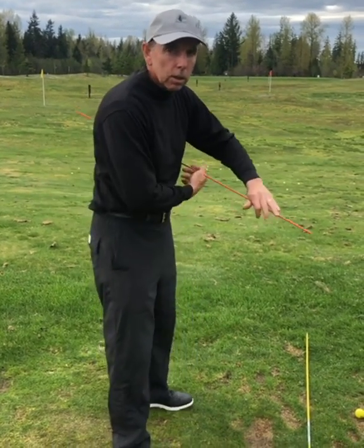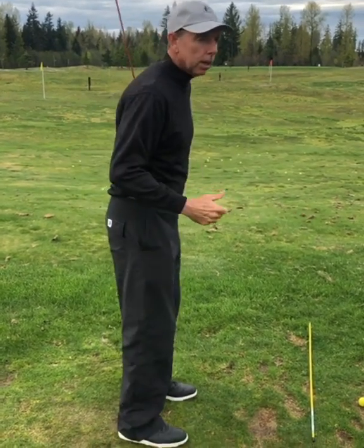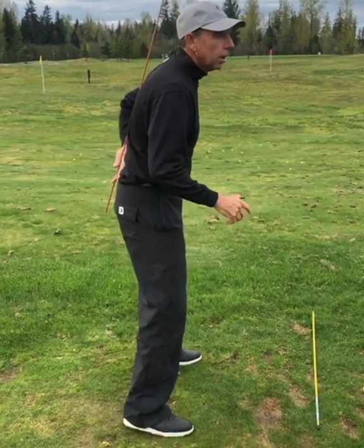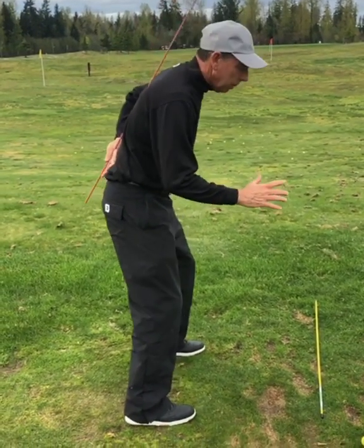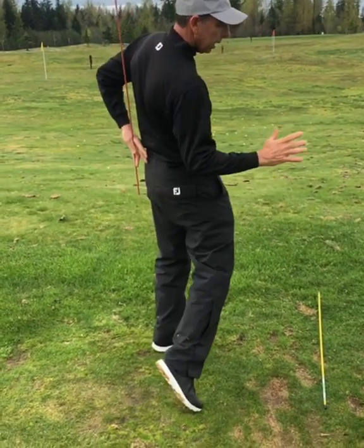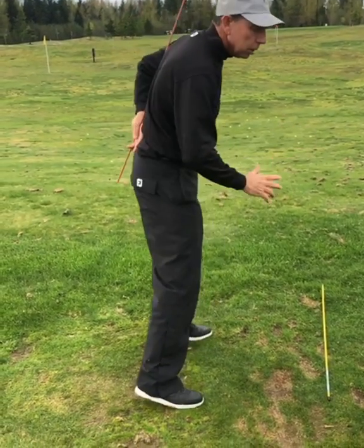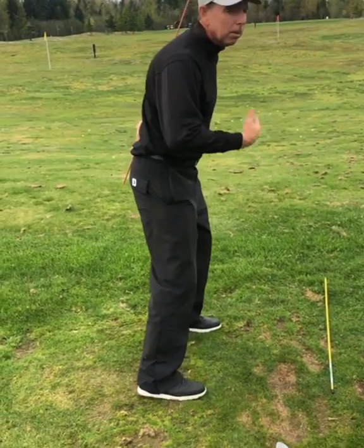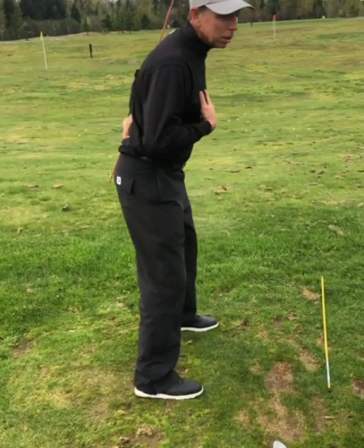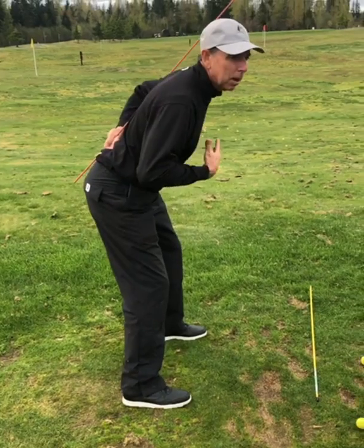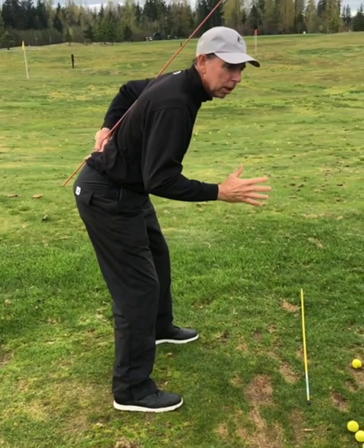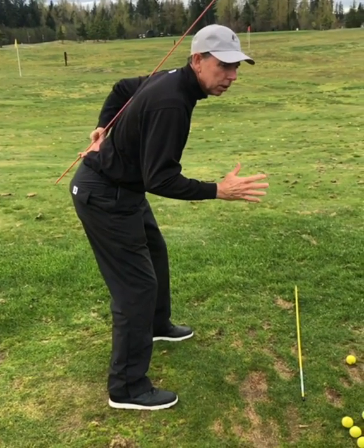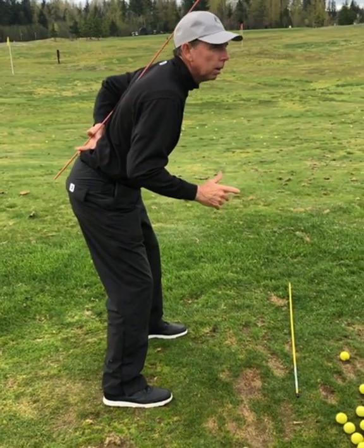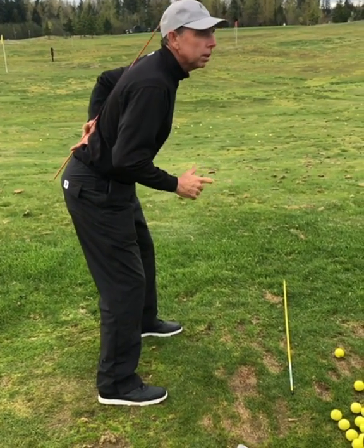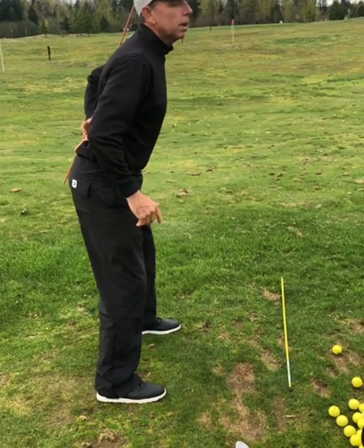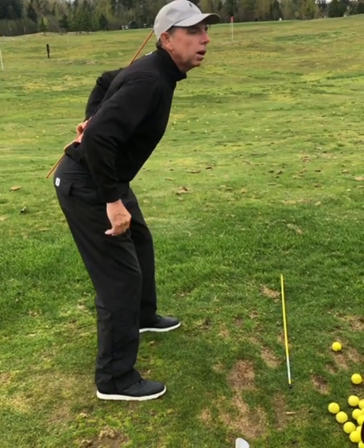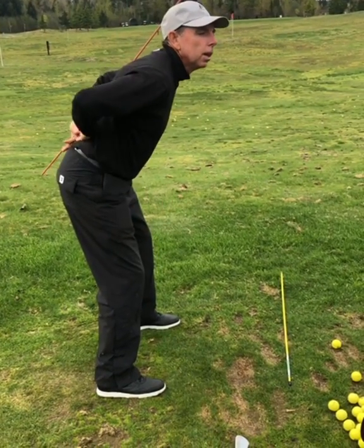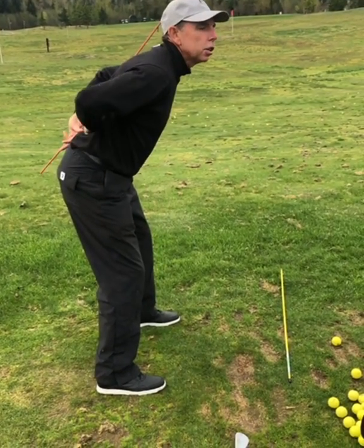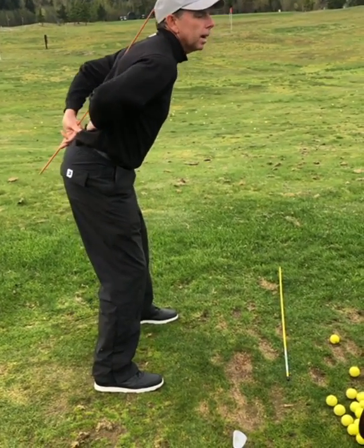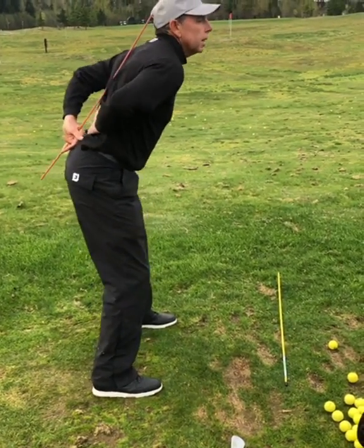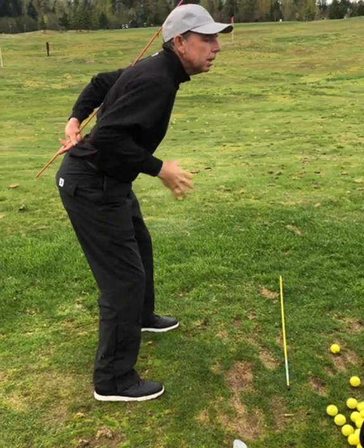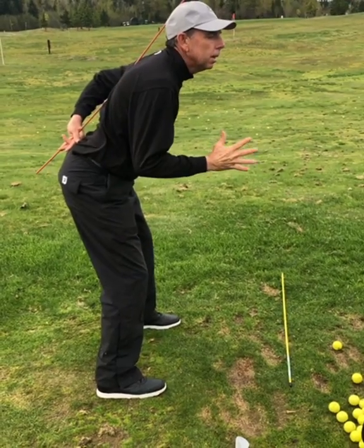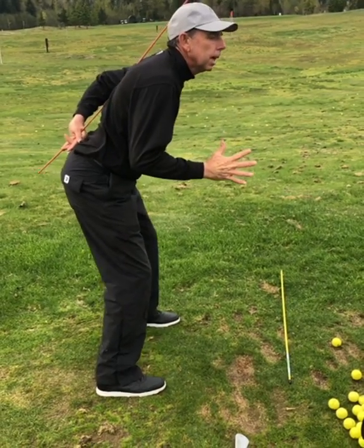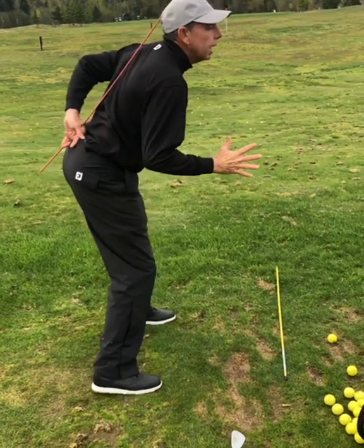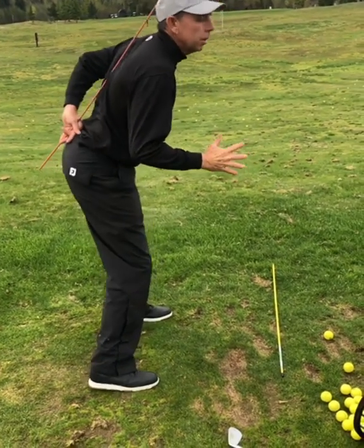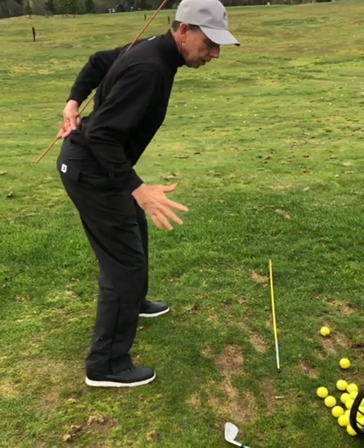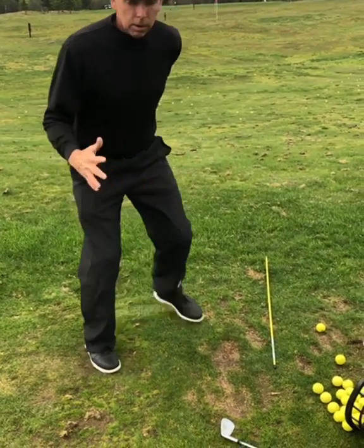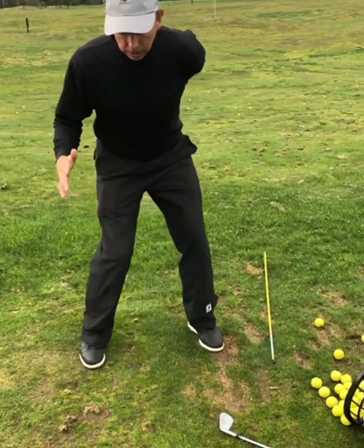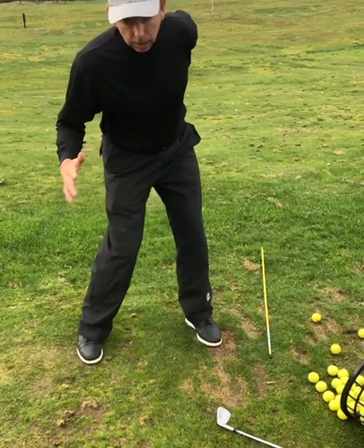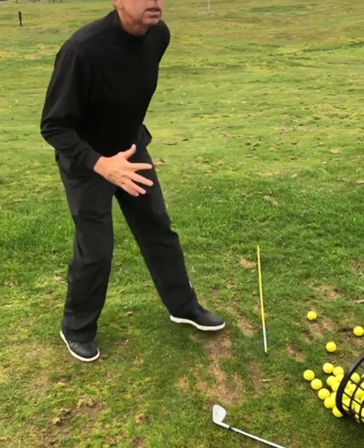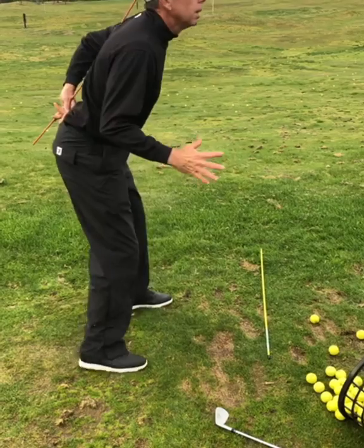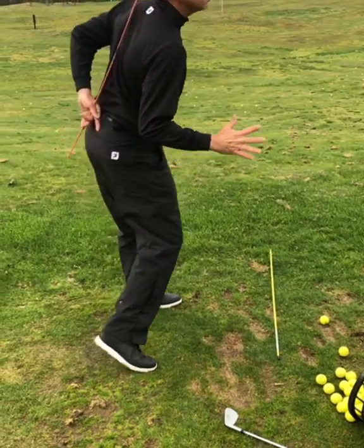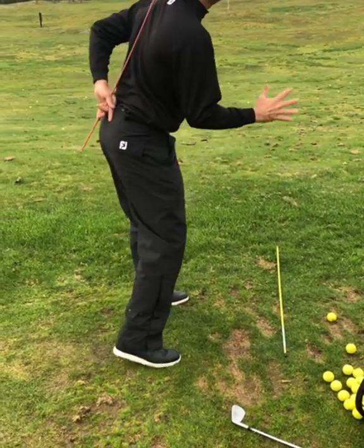So if you get in here and you really stick your butt out to make sure it's good — well, if you stick your butt out too far, you arch your back. You've got this space in here and you can't turn. Your hips just can't turn that much, so they thrust you in.